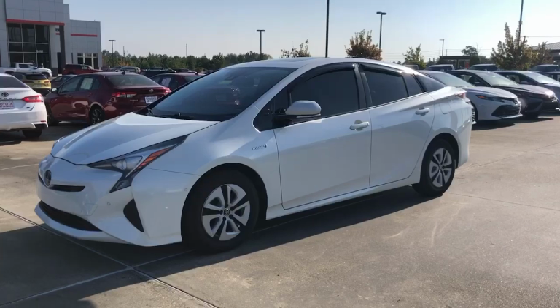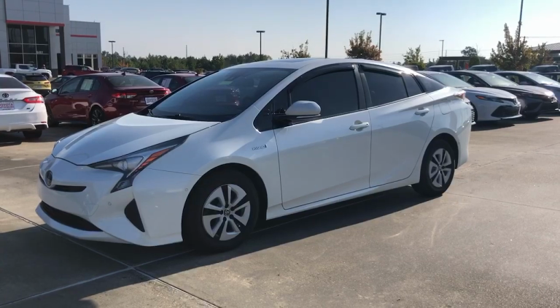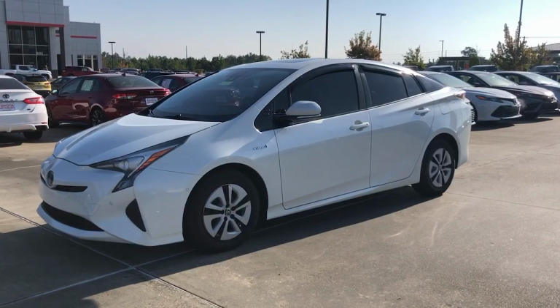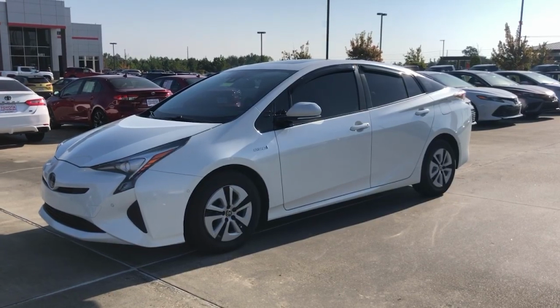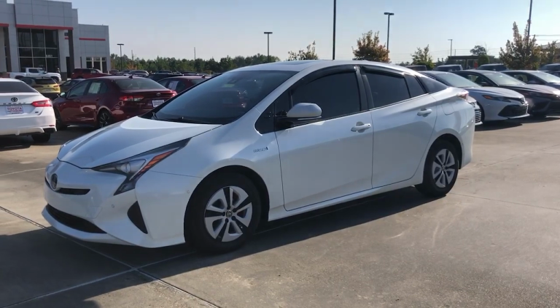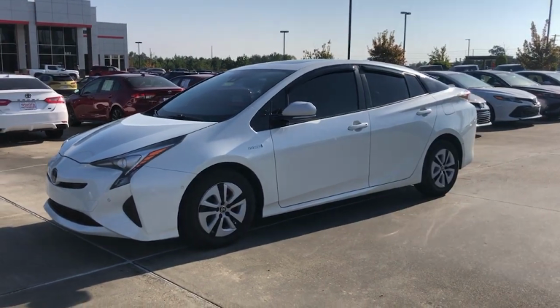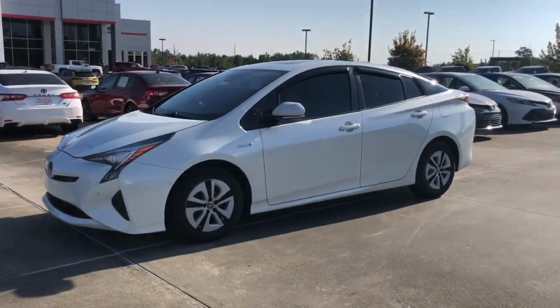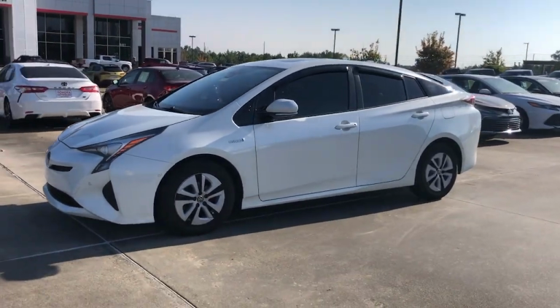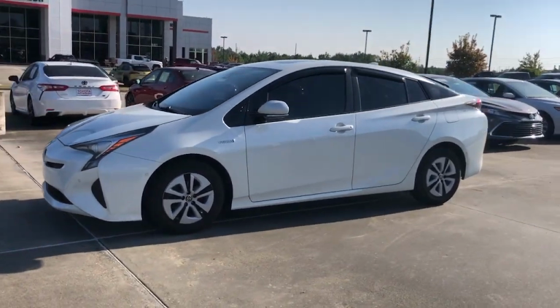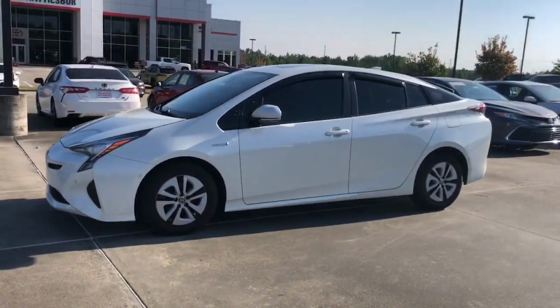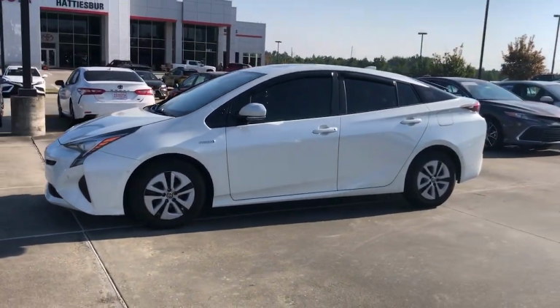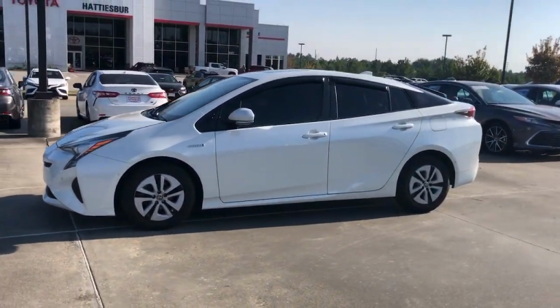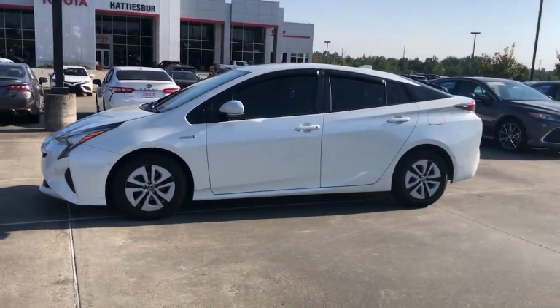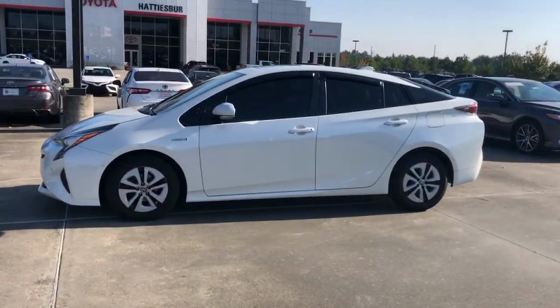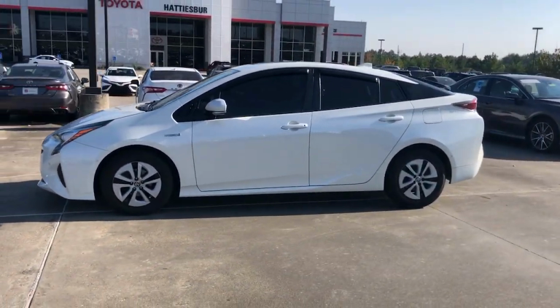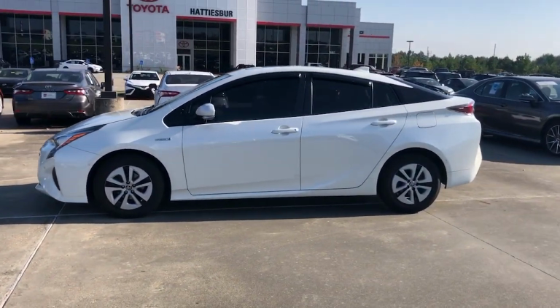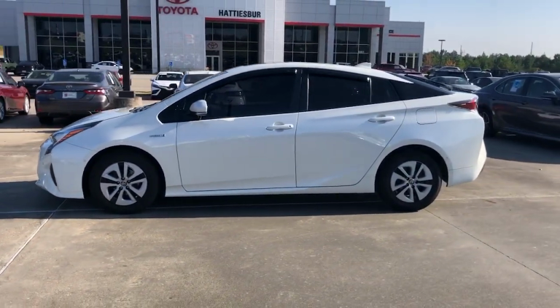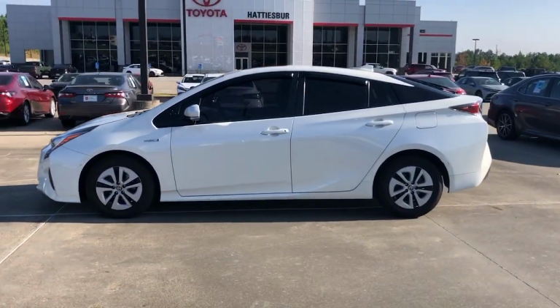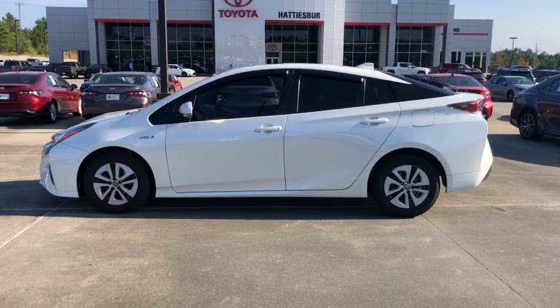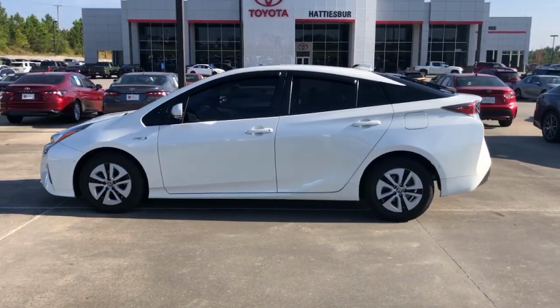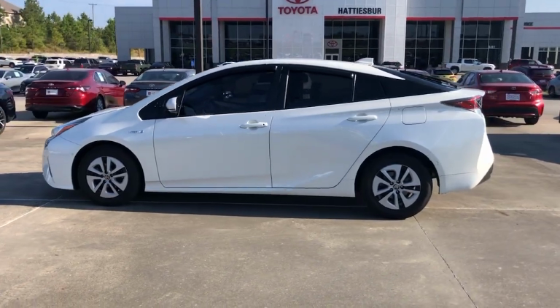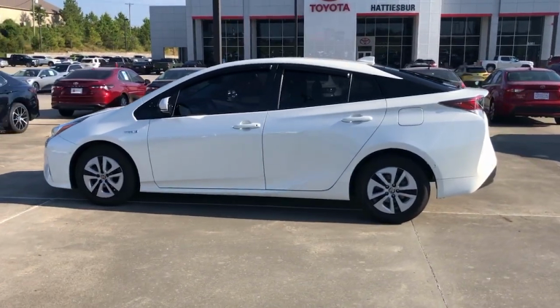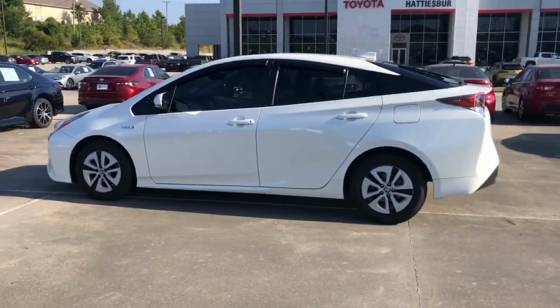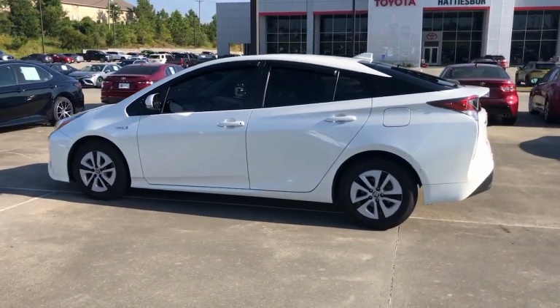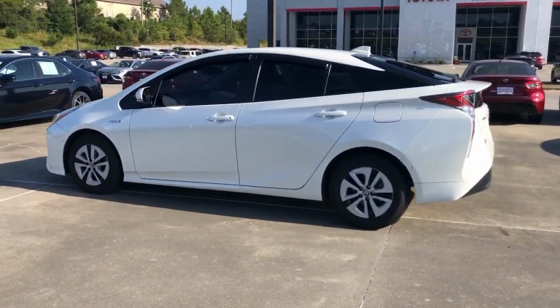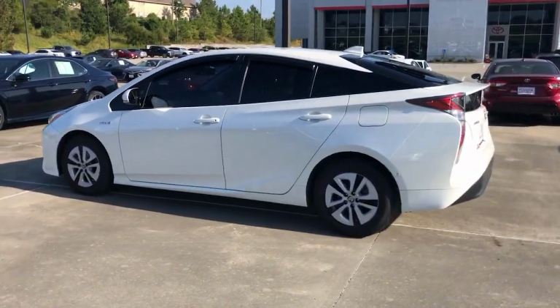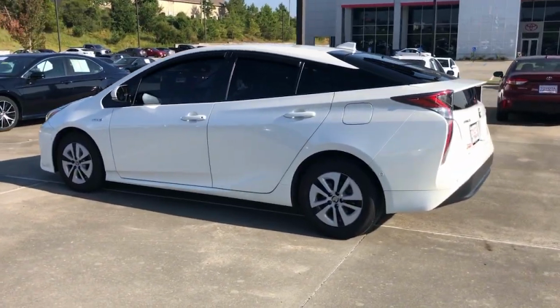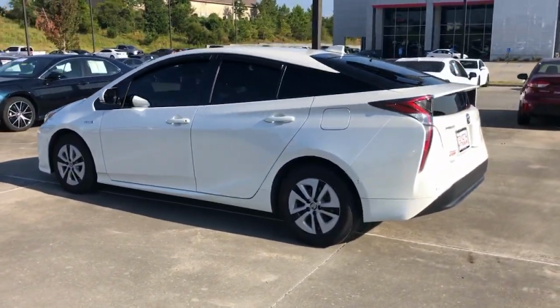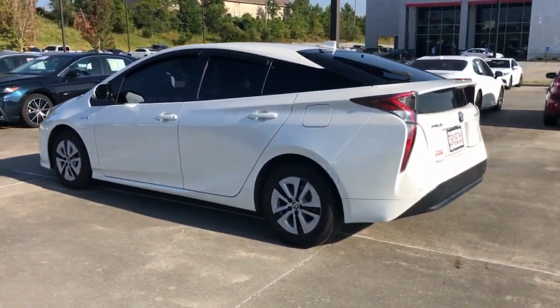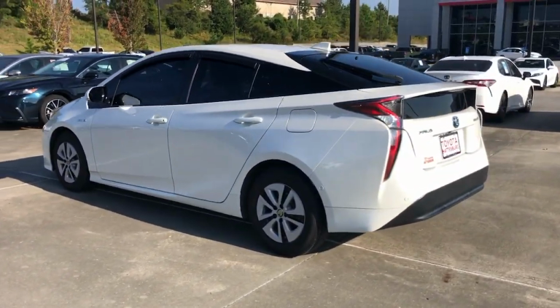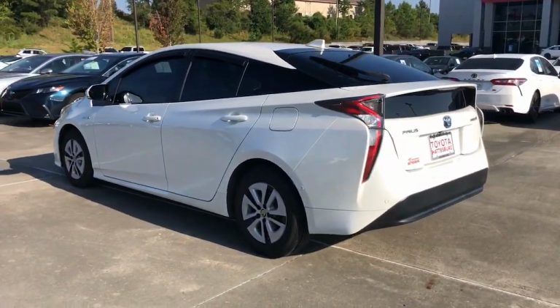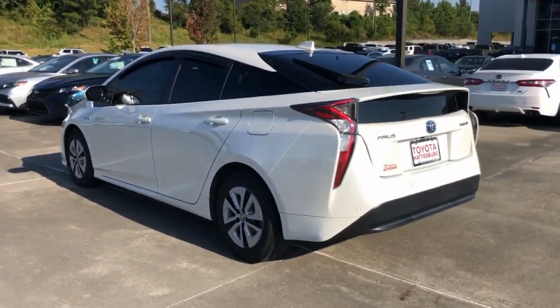Introducing the 2018 Toyota Prius. With less than 100,000 miles on the odometer, this vehicle provides excellent value.